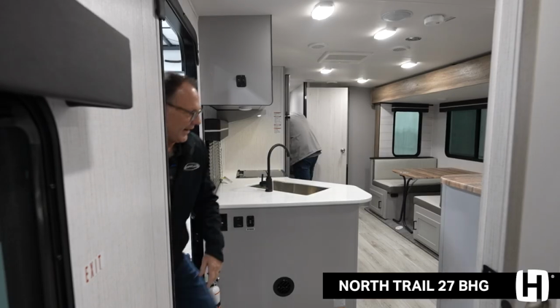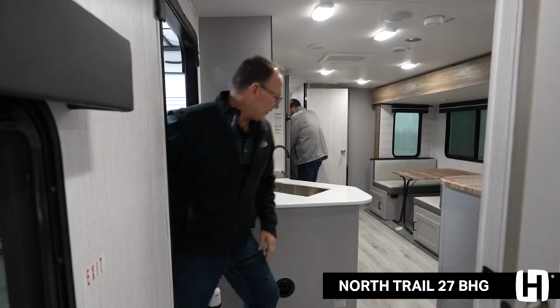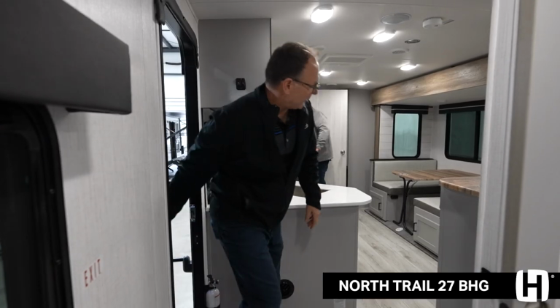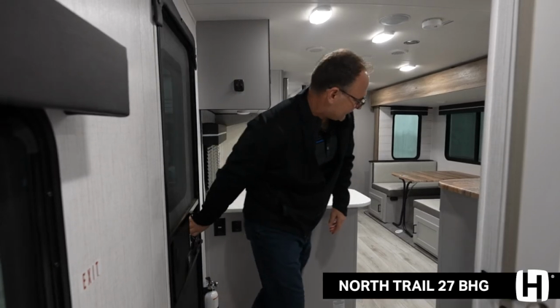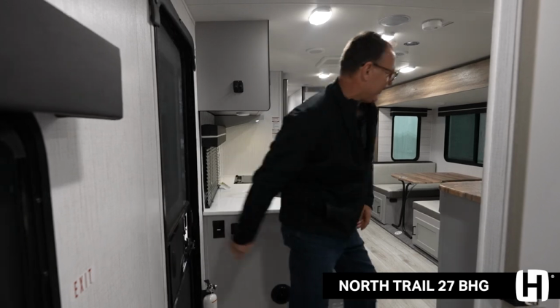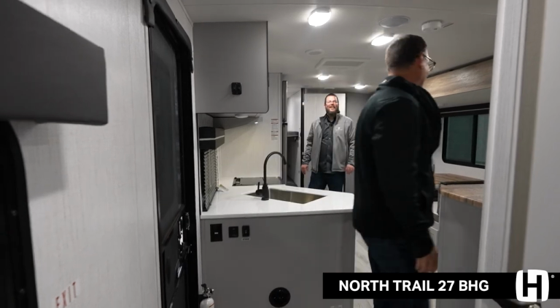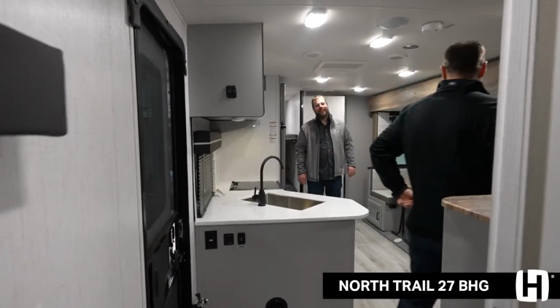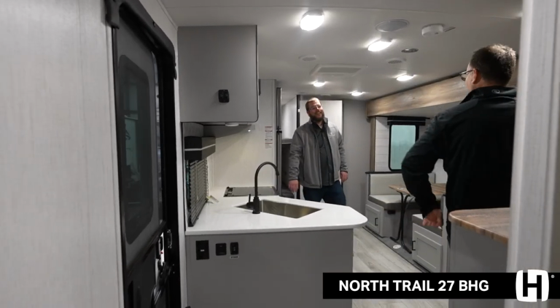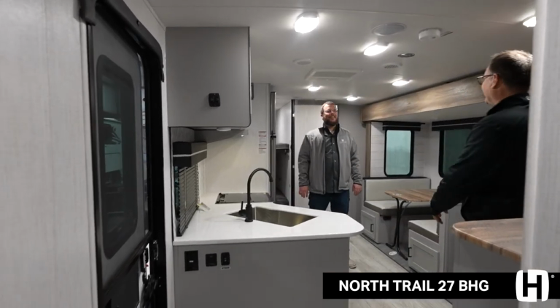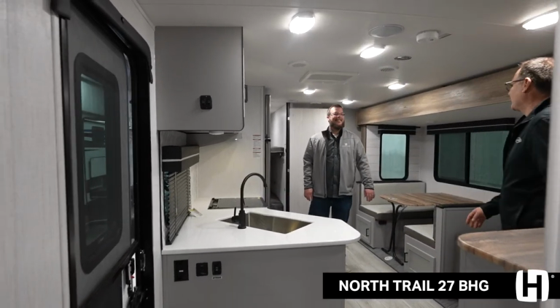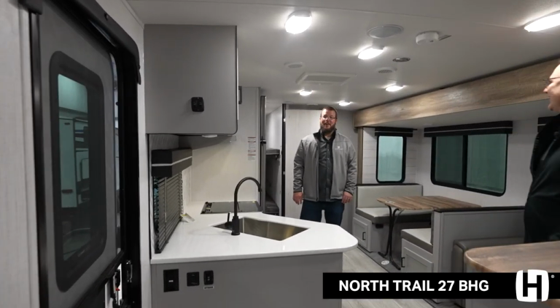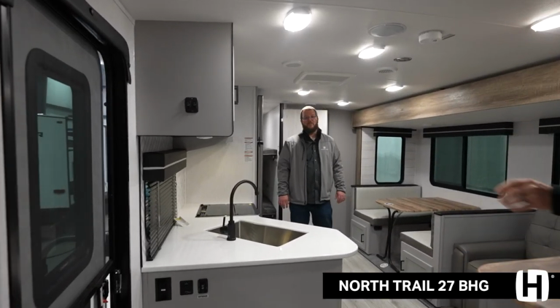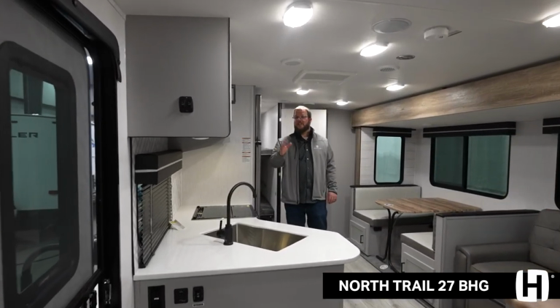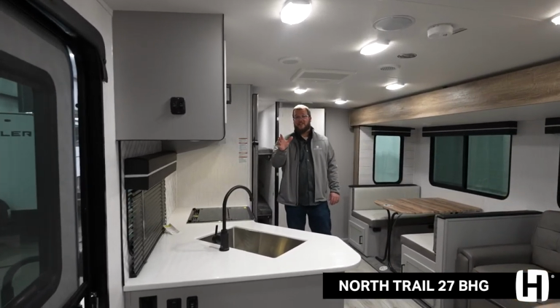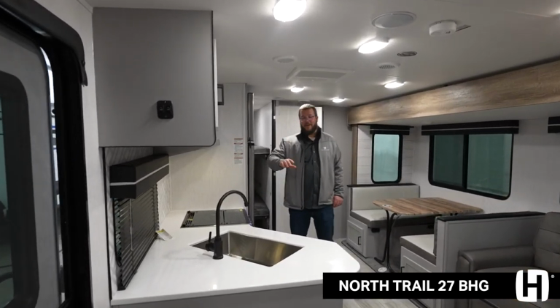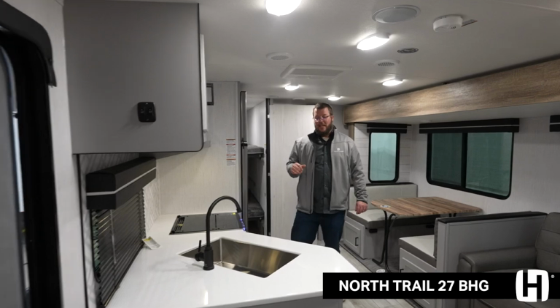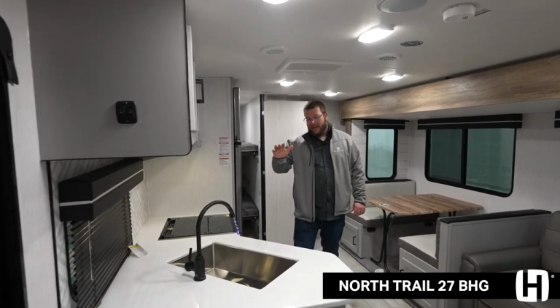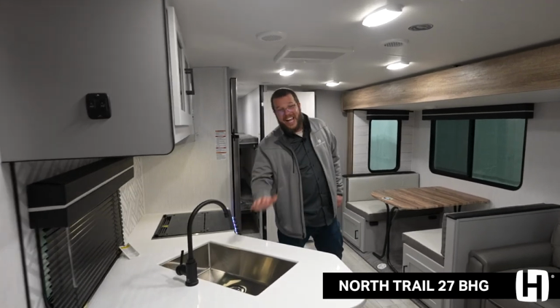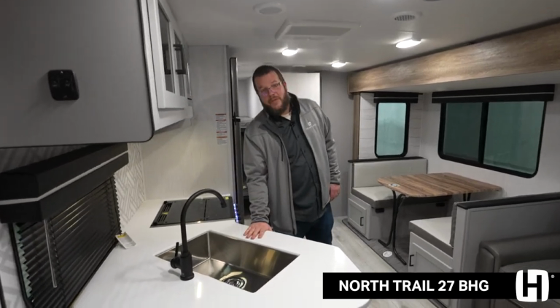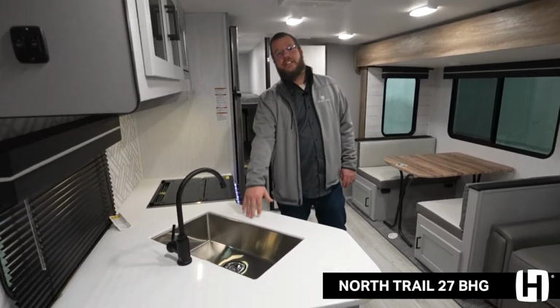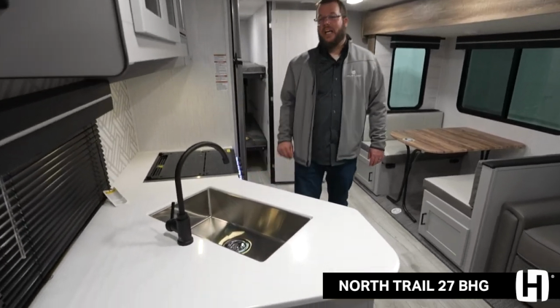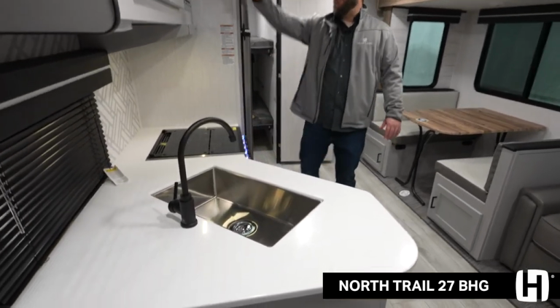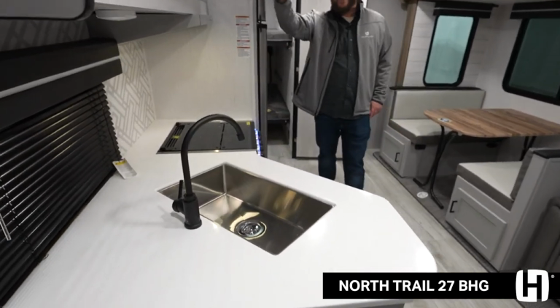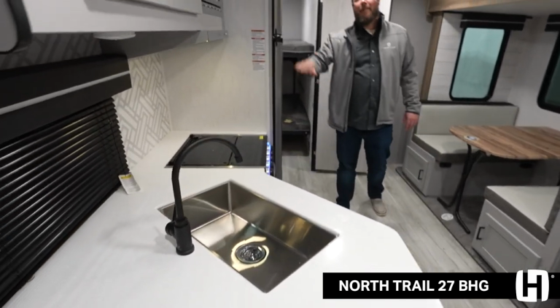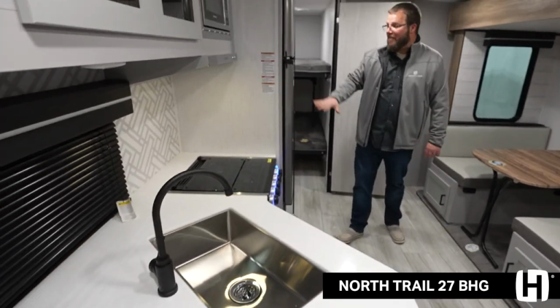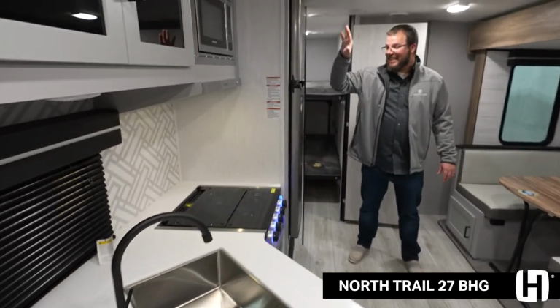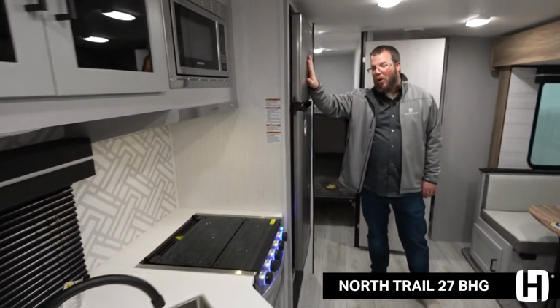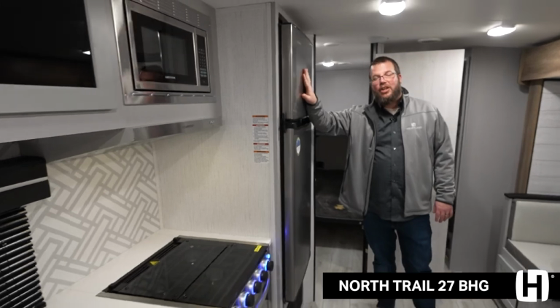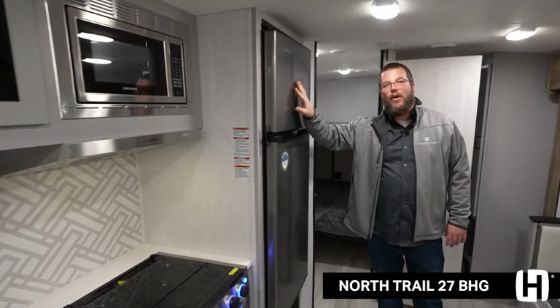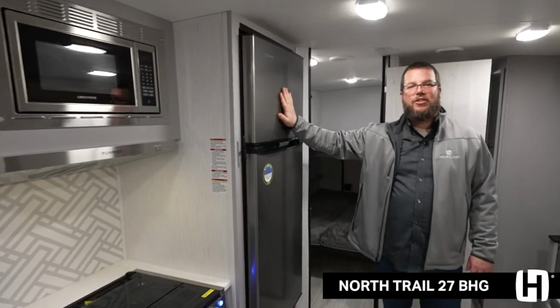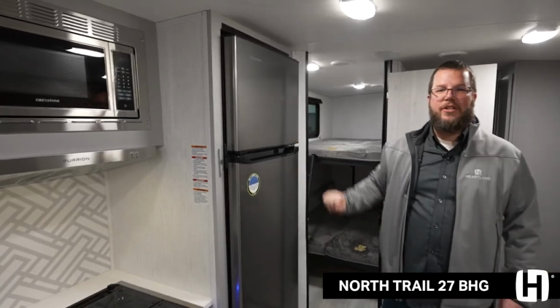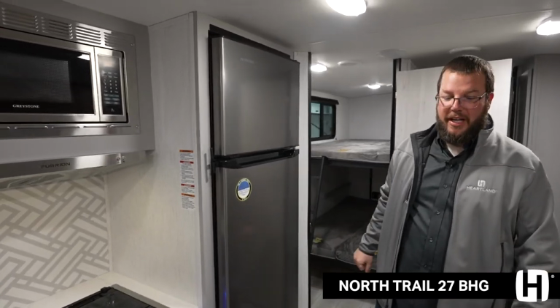The storage features on that bunk room are no joke. We have solid surface countertops, an oven and a microwave, and a 10.7 cubic foot residential refrigerator in here.